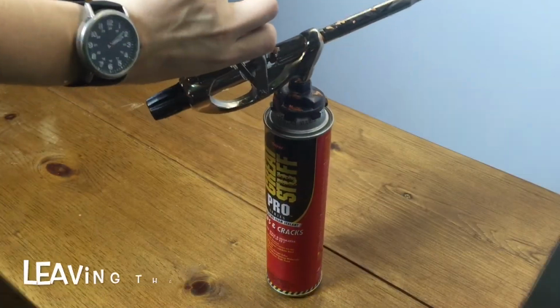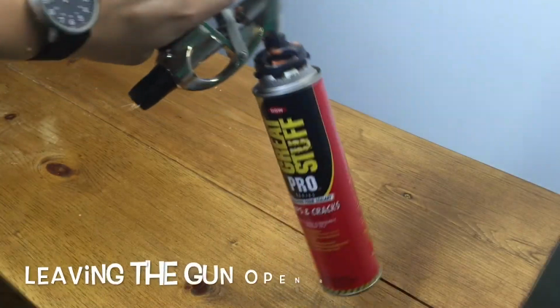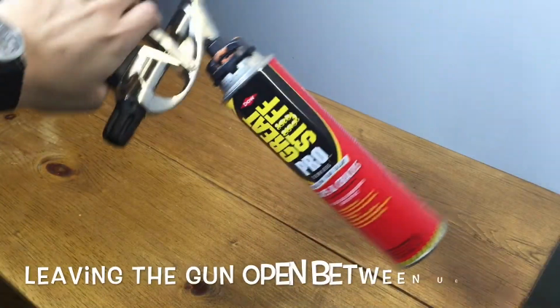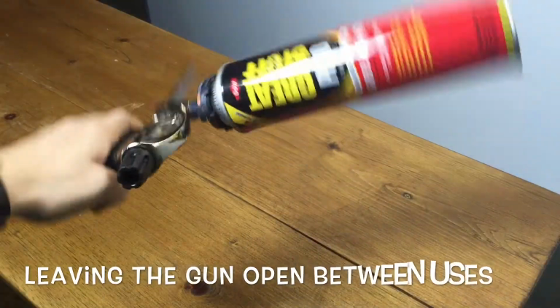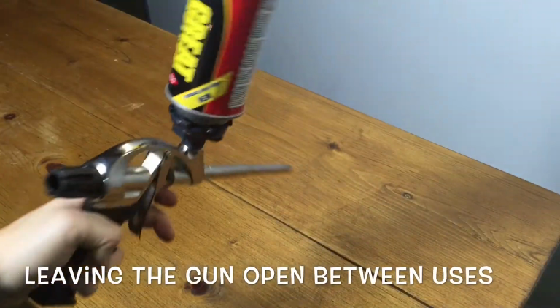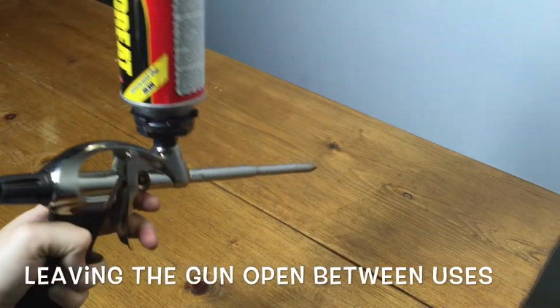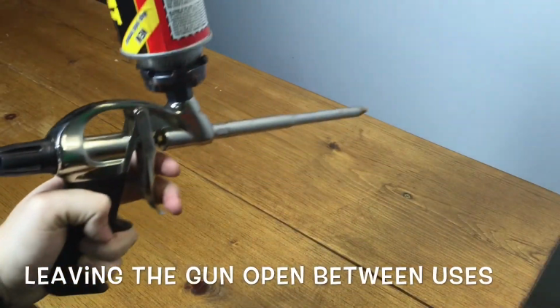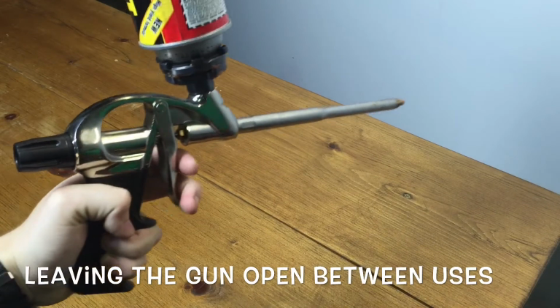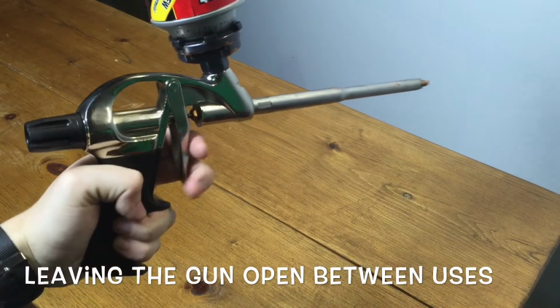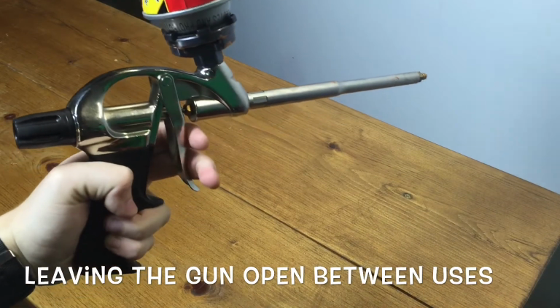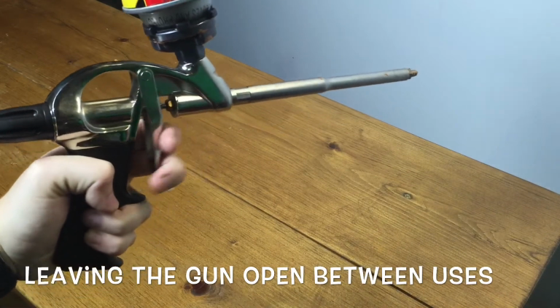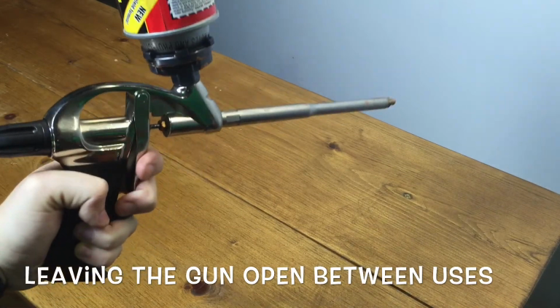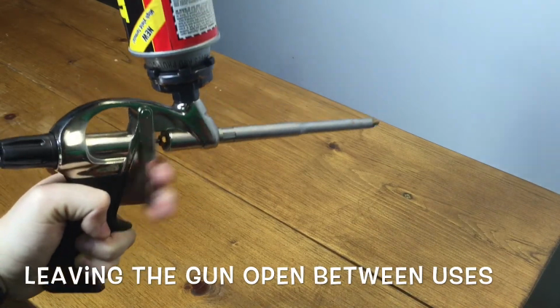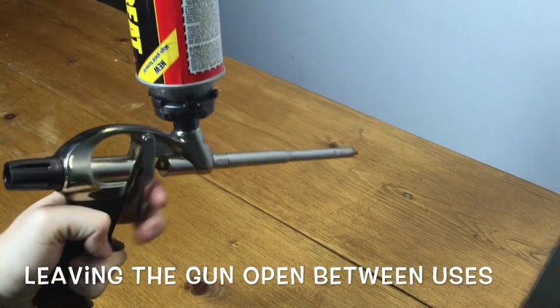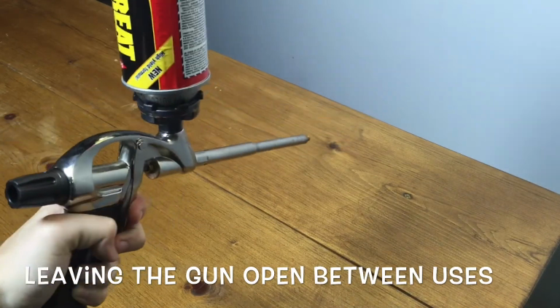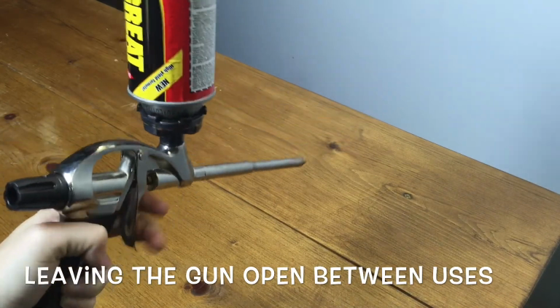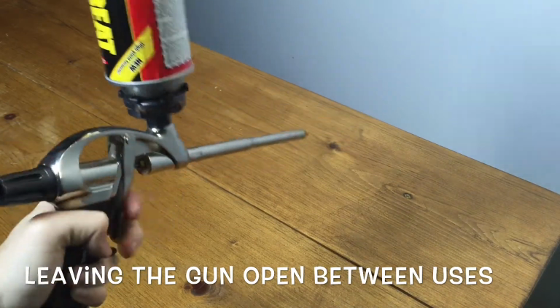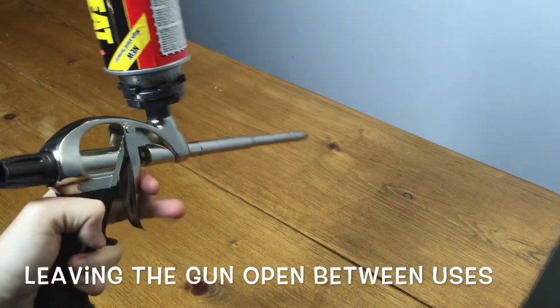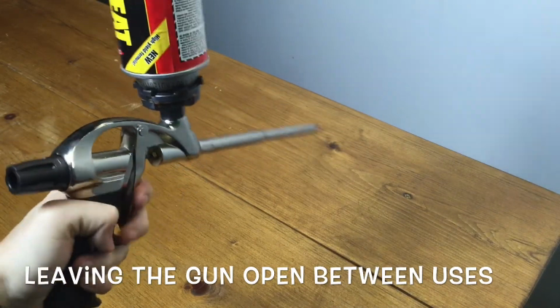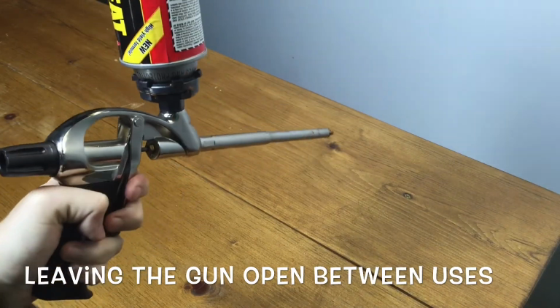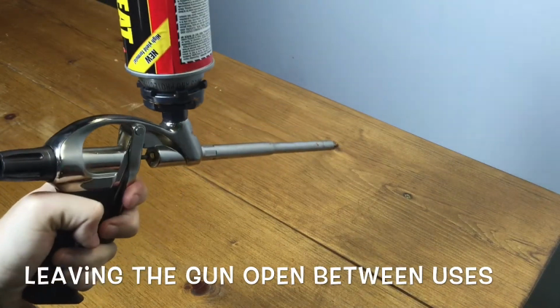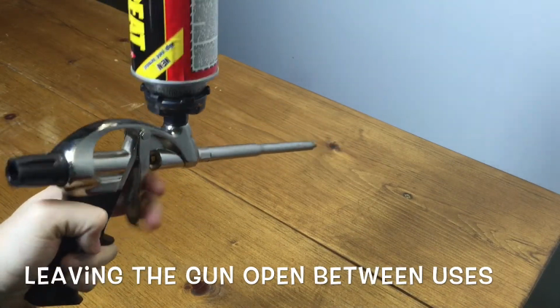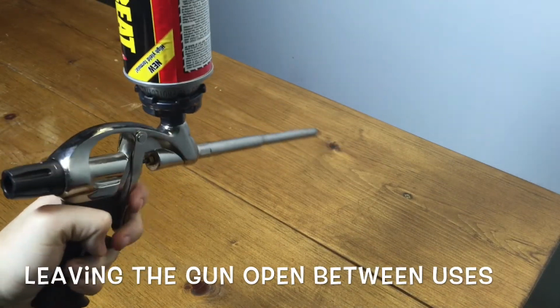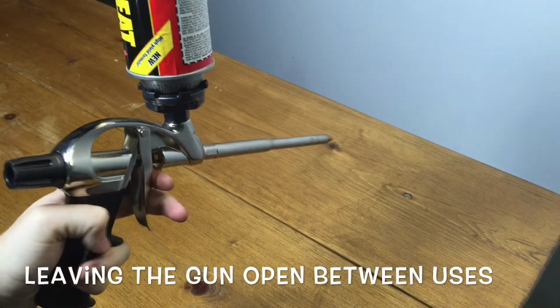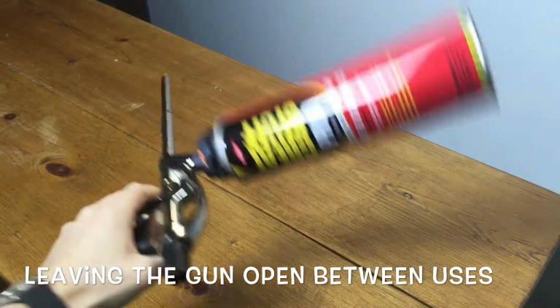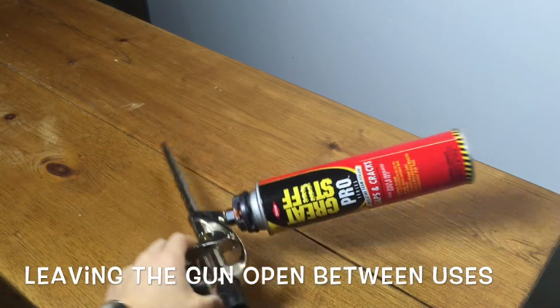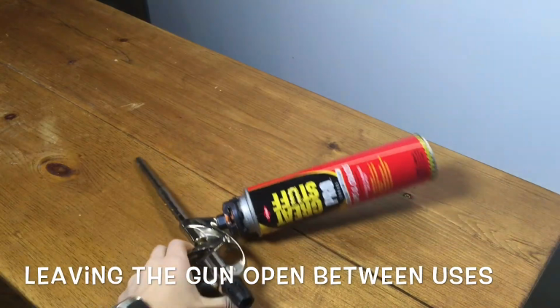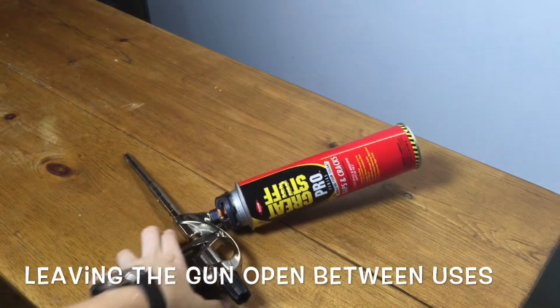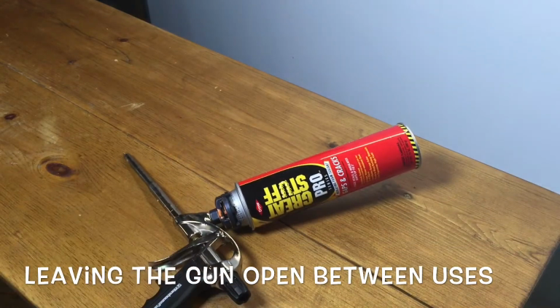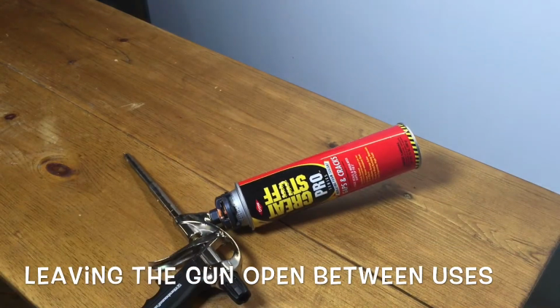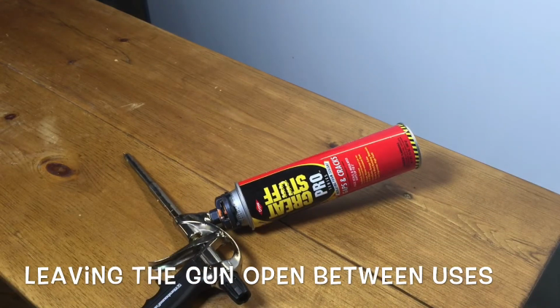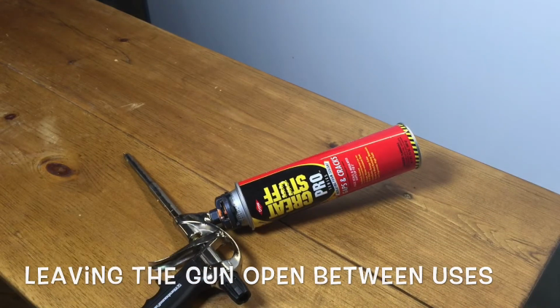Leaving the gun open without having cleaned it will cause the foam inside the gun to cure, making the gun unusable. It's not broken, it's just ruined.